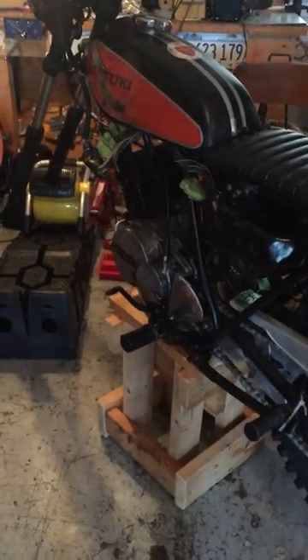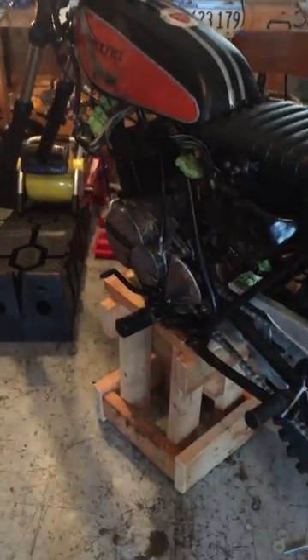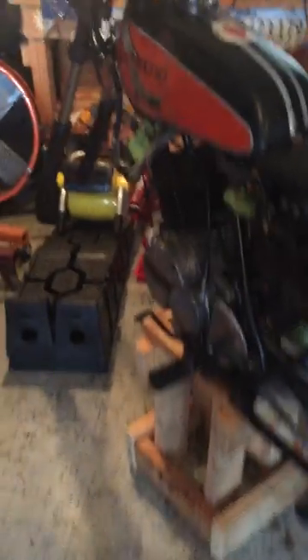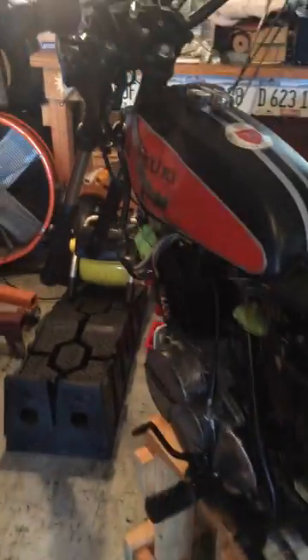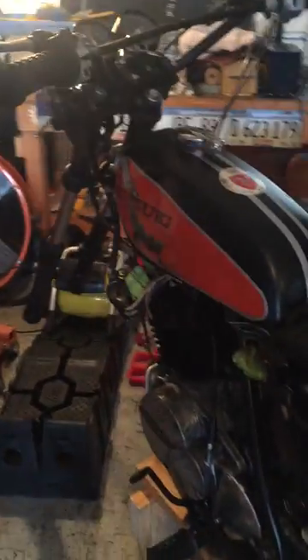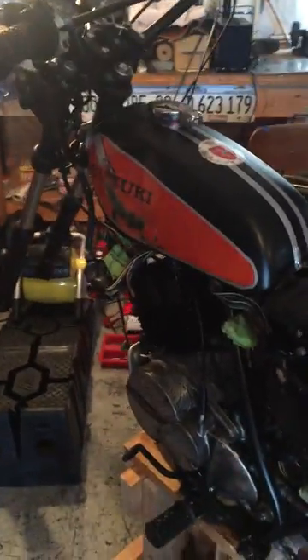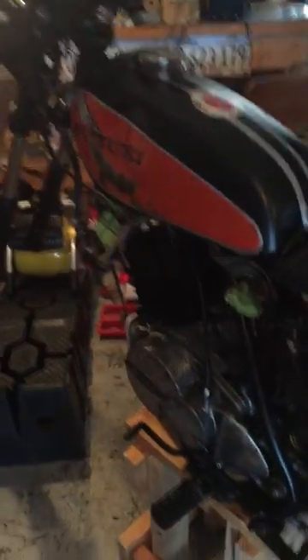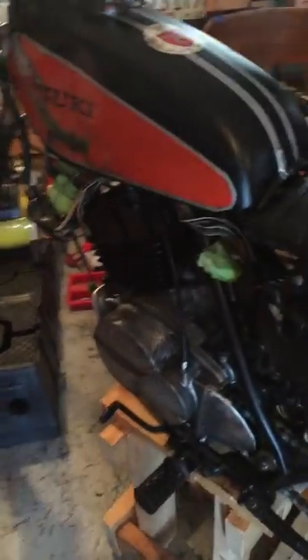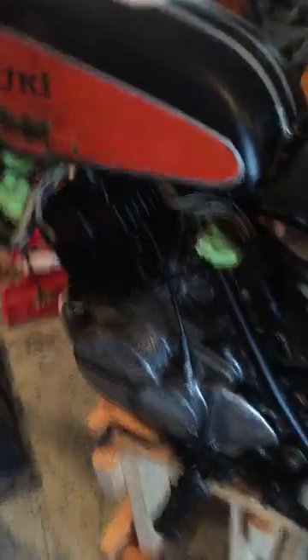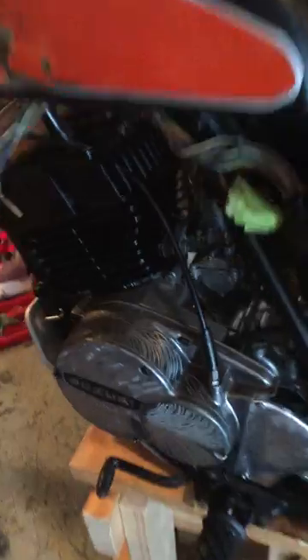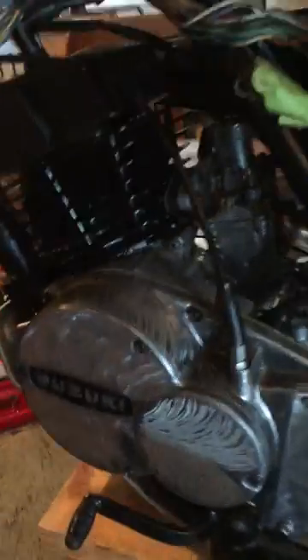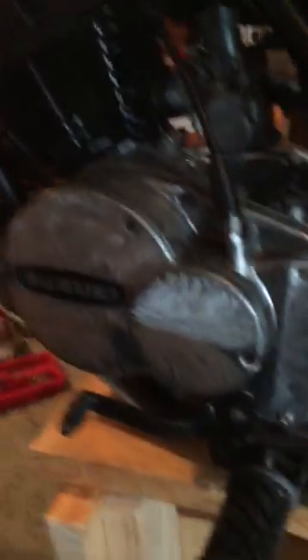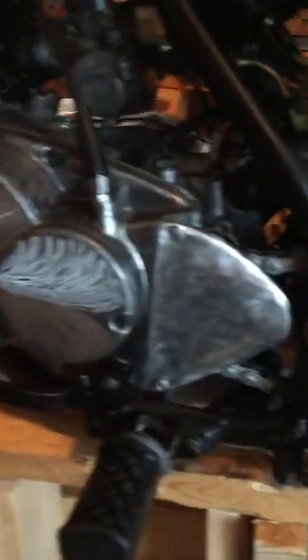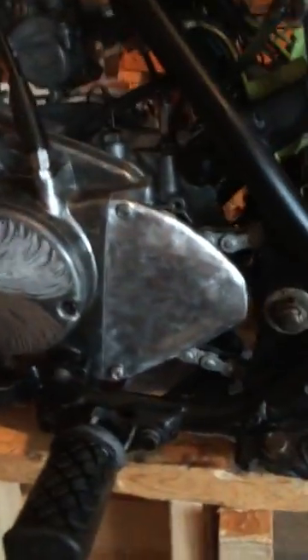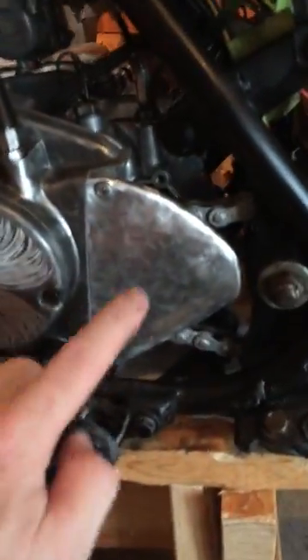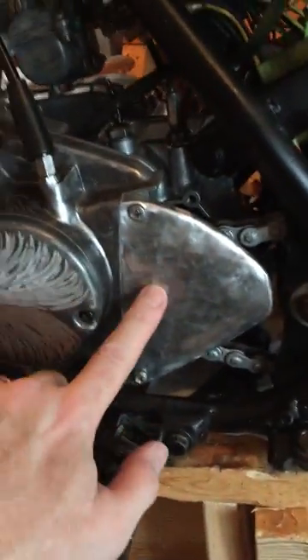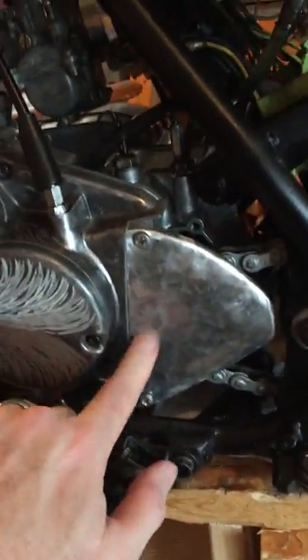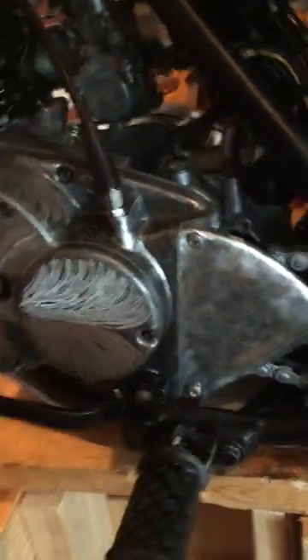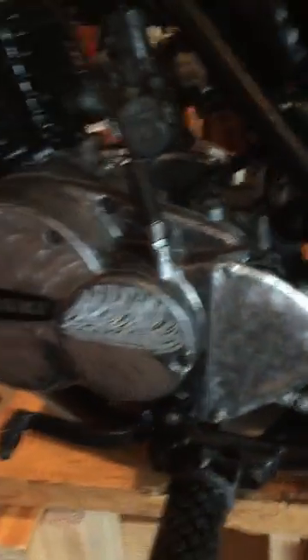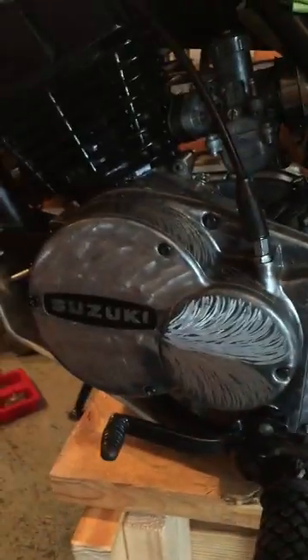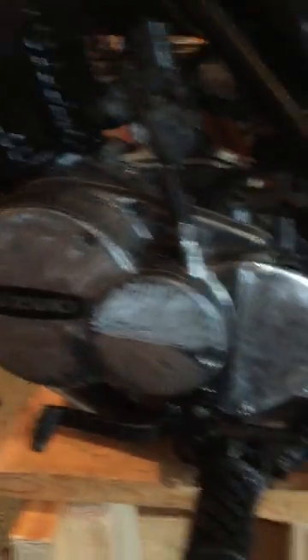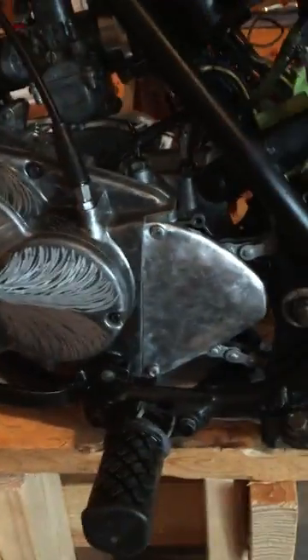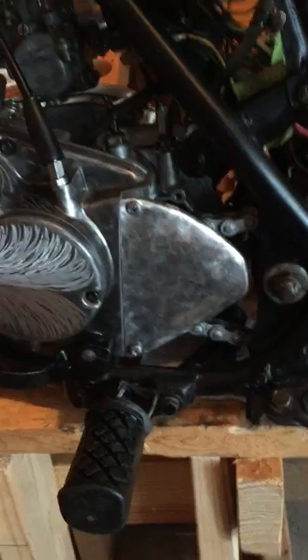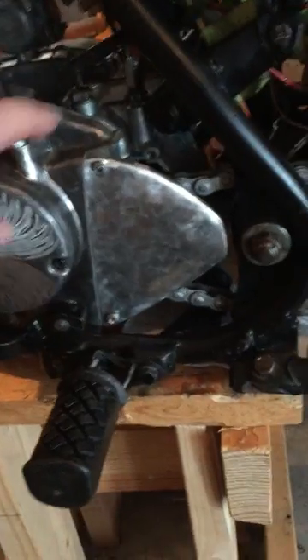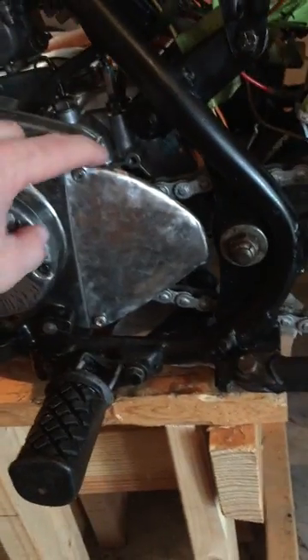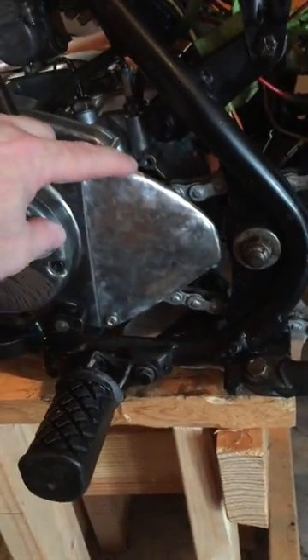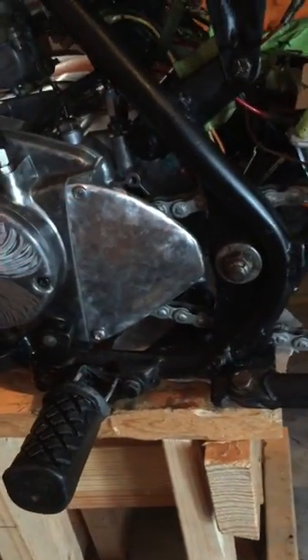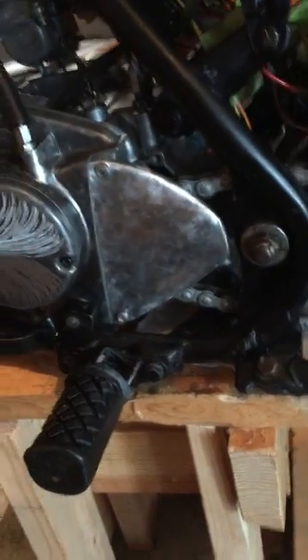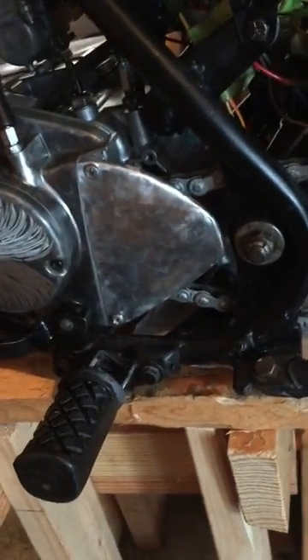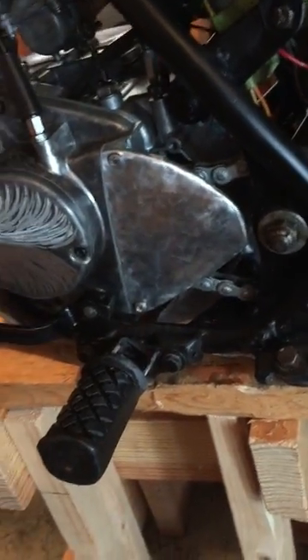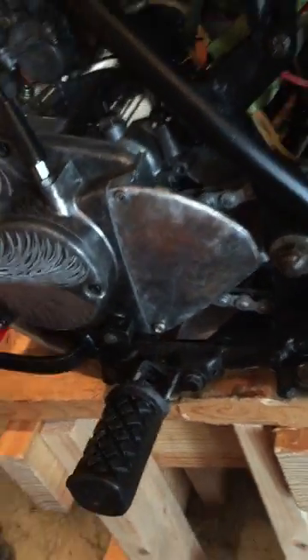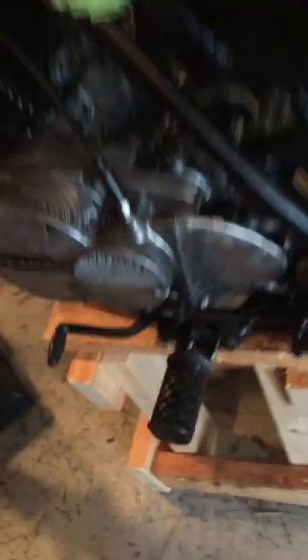Working on this 1974 TS 185. Just fabricated a sprocket cover here, didn't come out too bad. First attempt at a little thin aluminum metal fabrication.